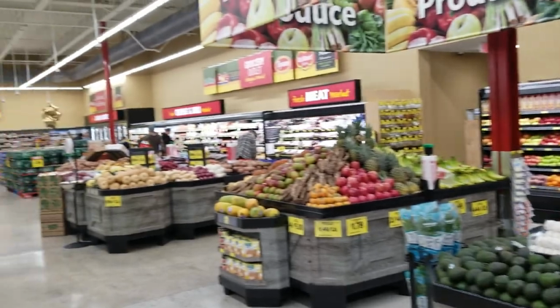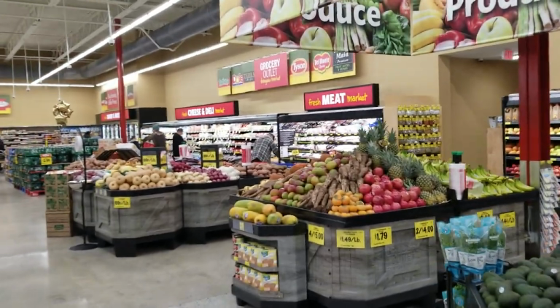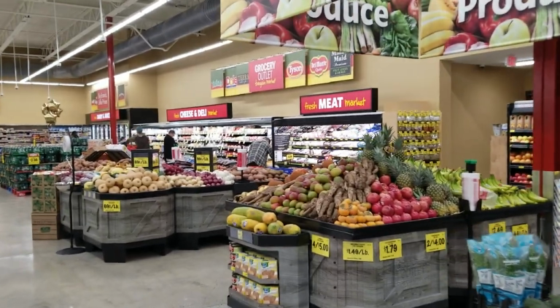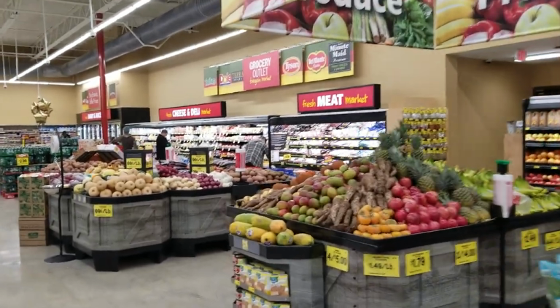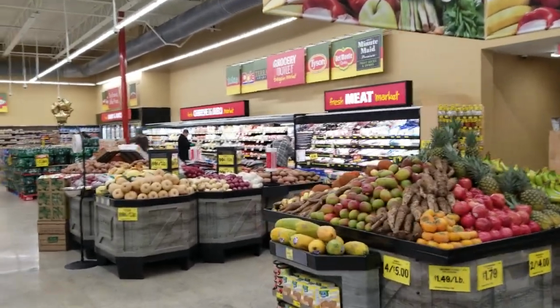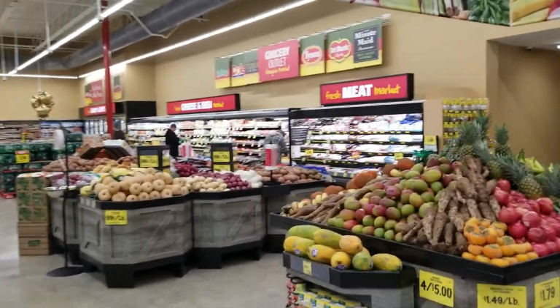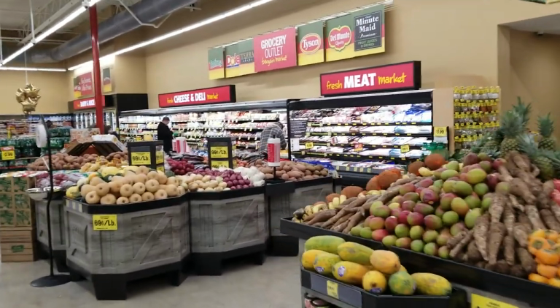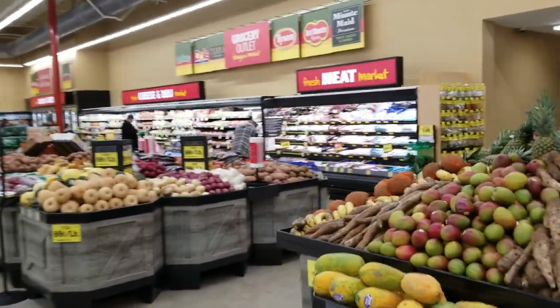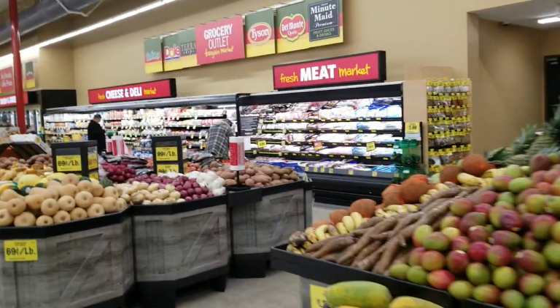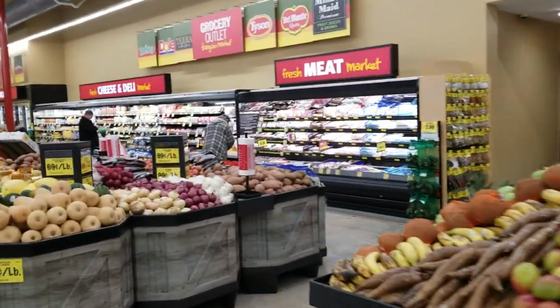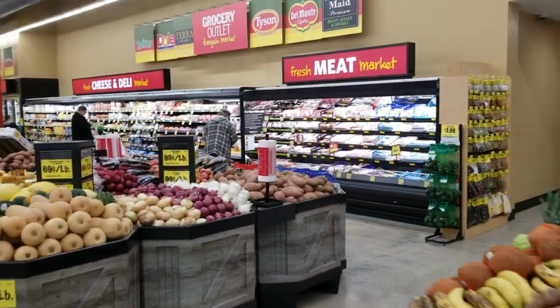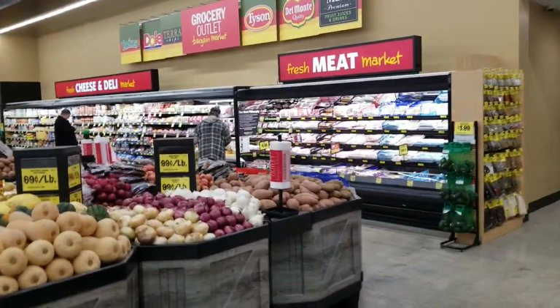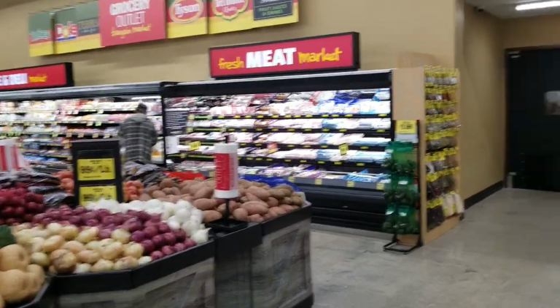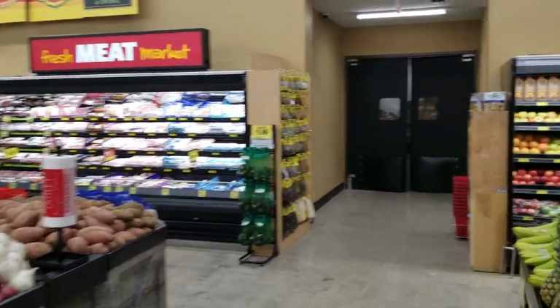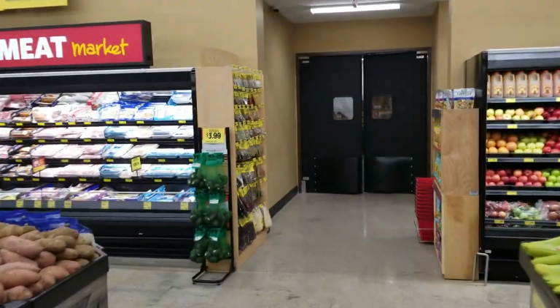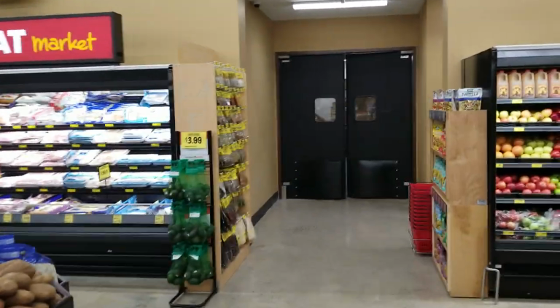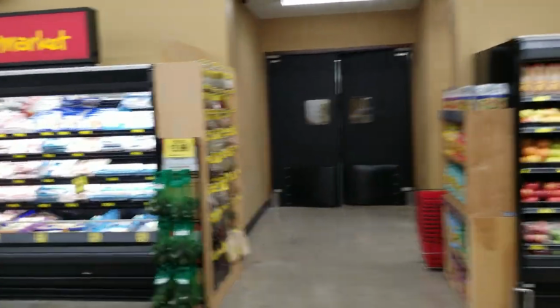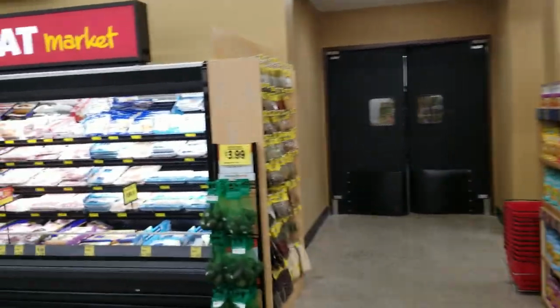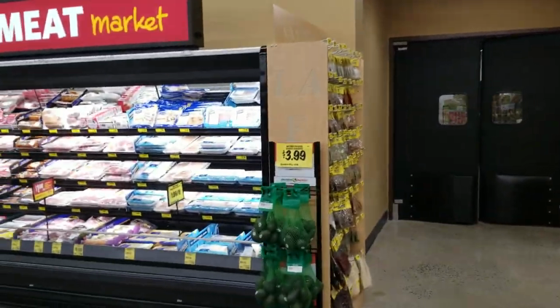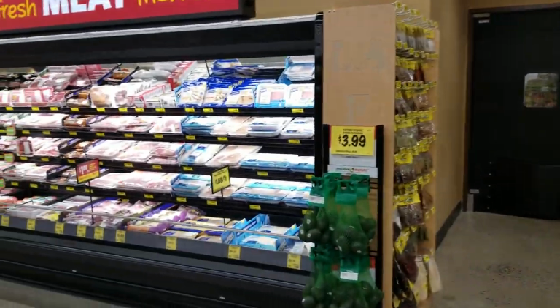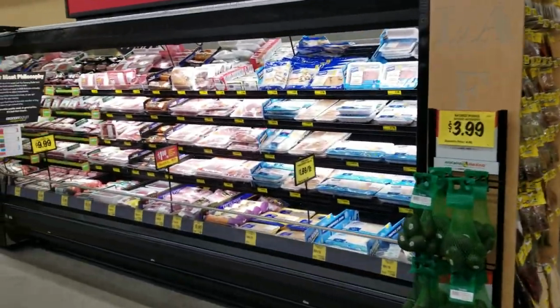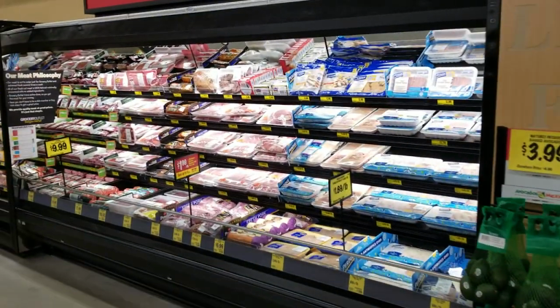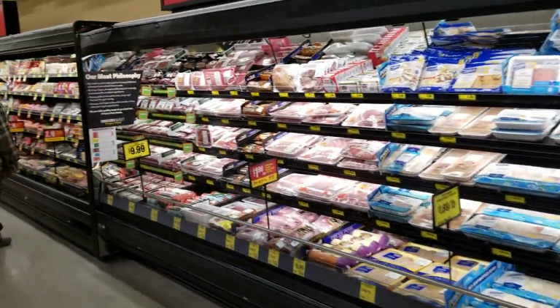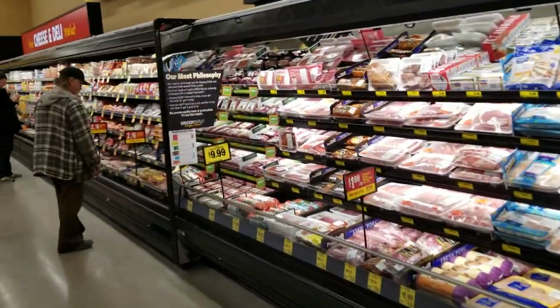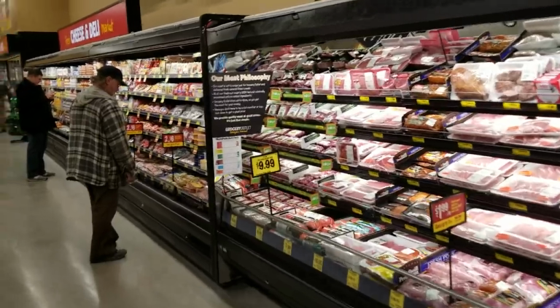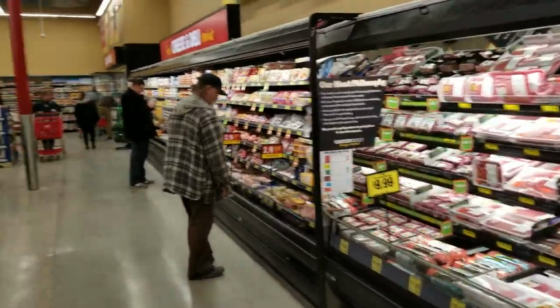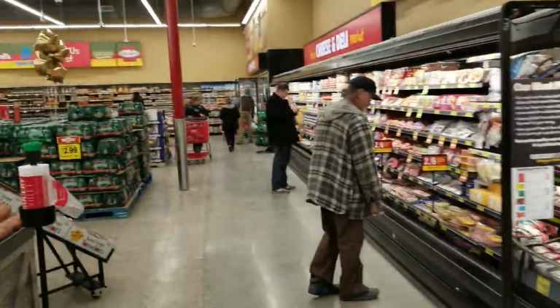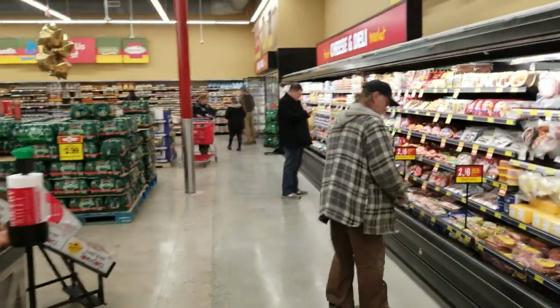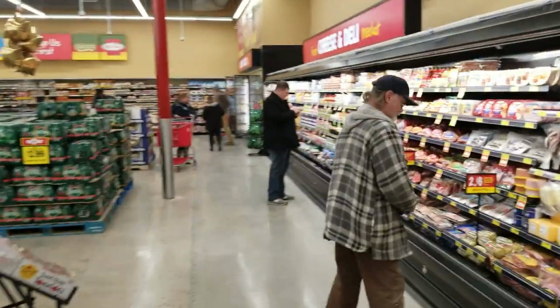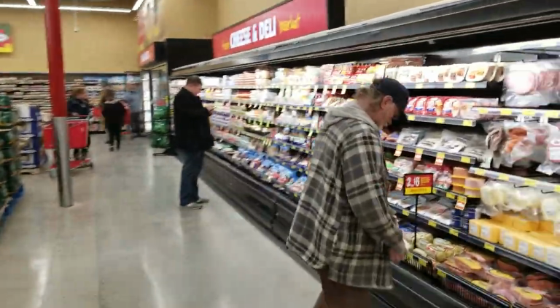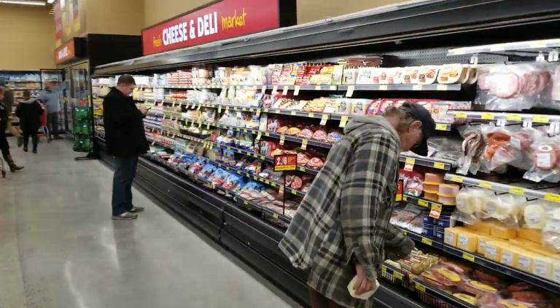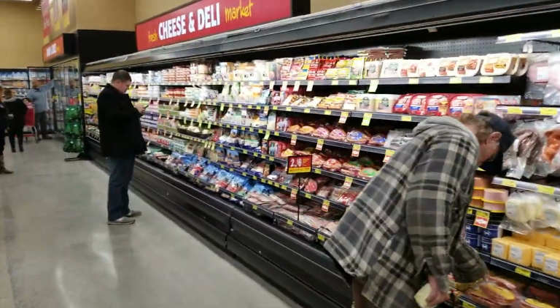The store looks great. We have 12 feet of fresh meat. Back room here — this is our first East Coast store. The air handler has heat reclaim for energy saving and humidity control. And 36 feet of deli.